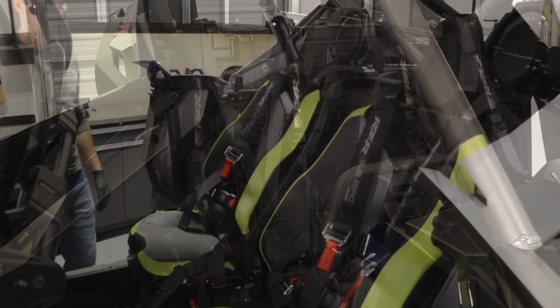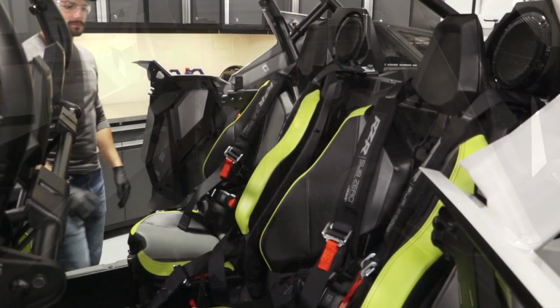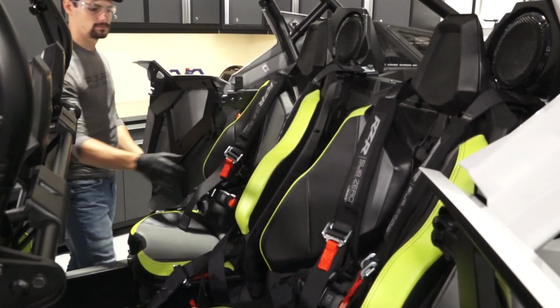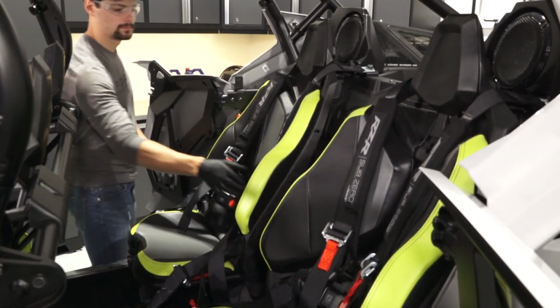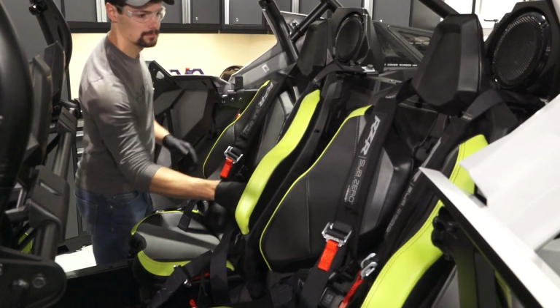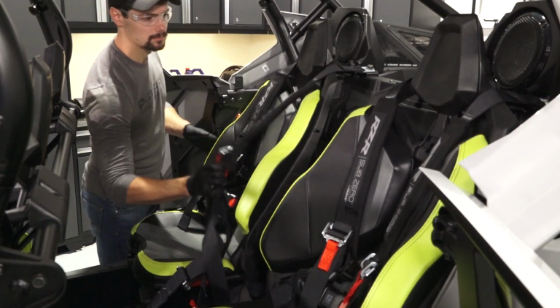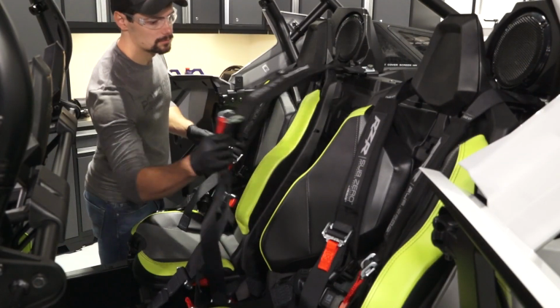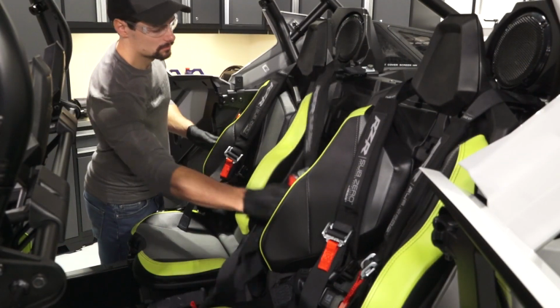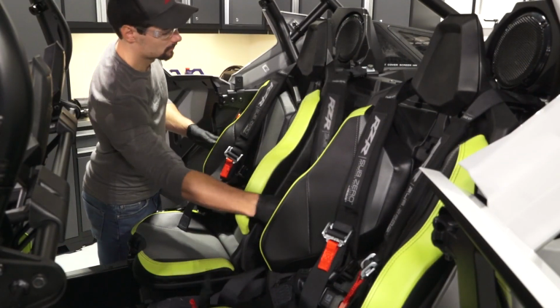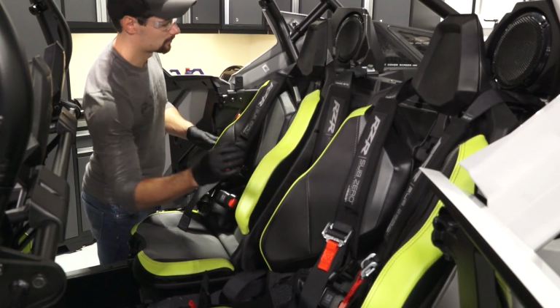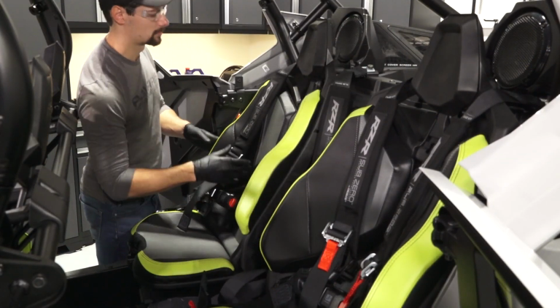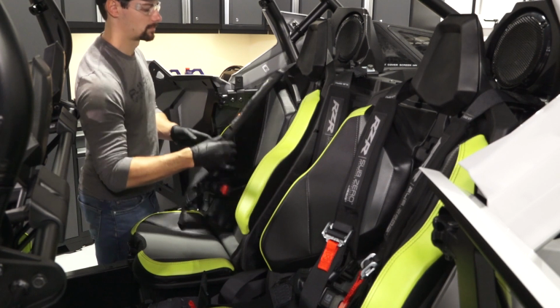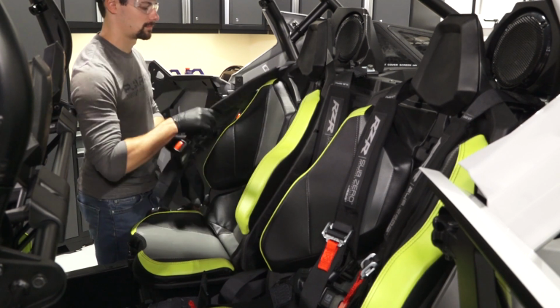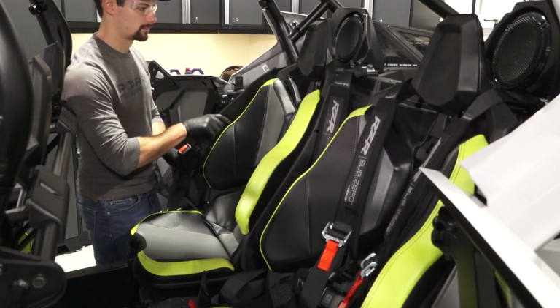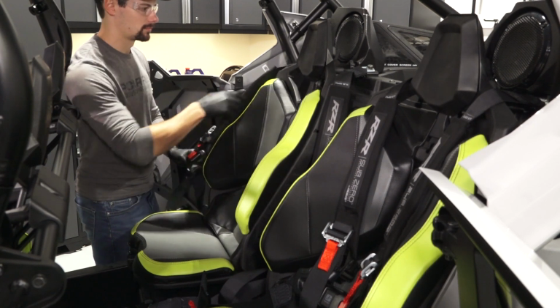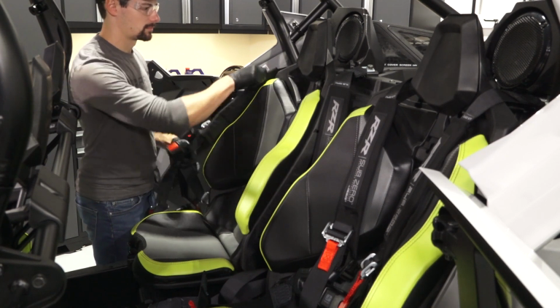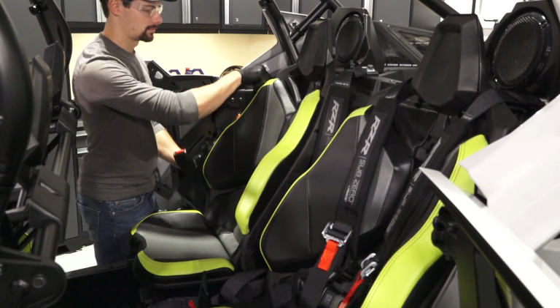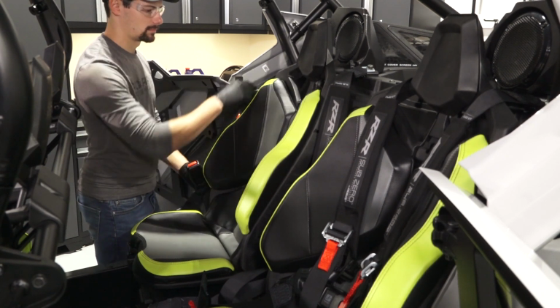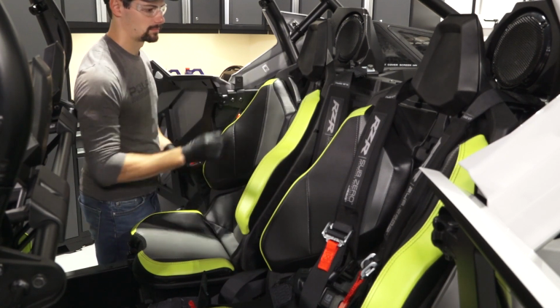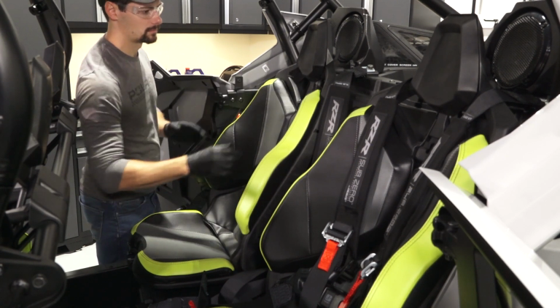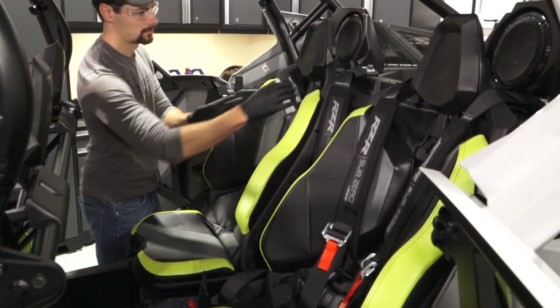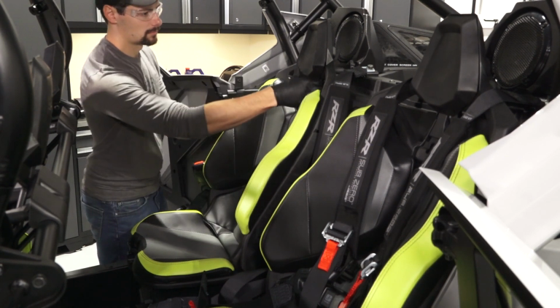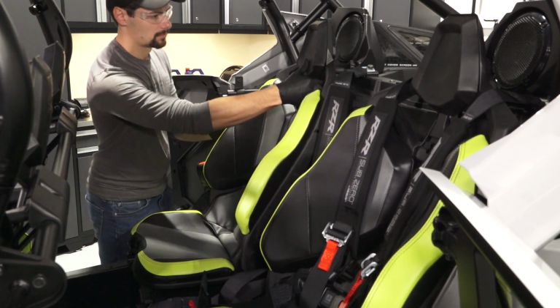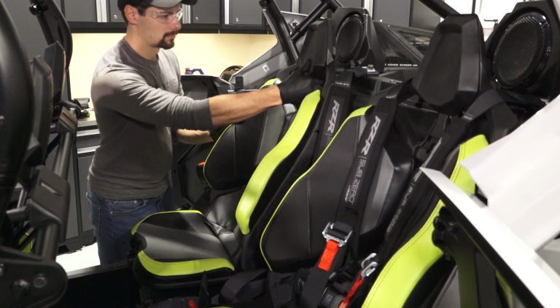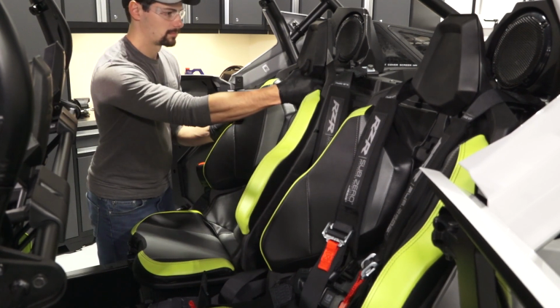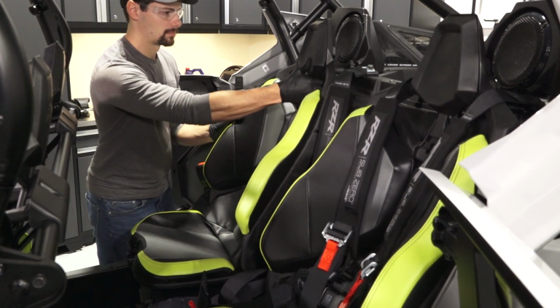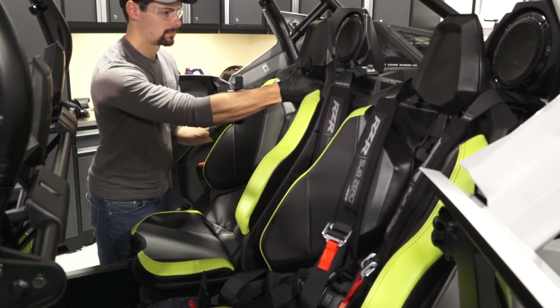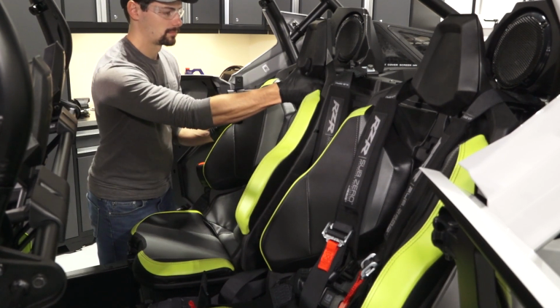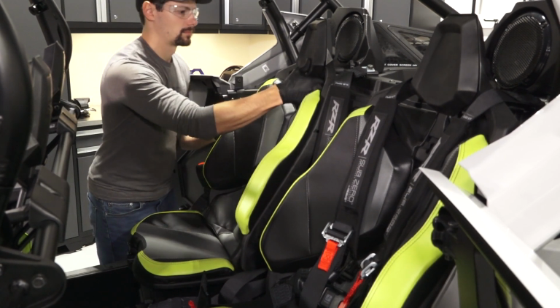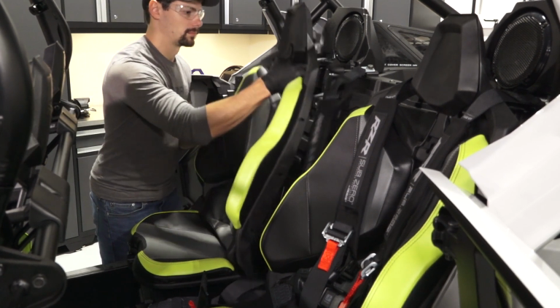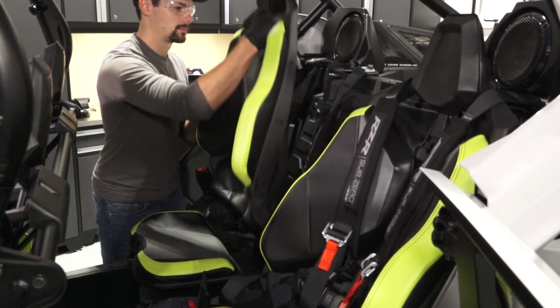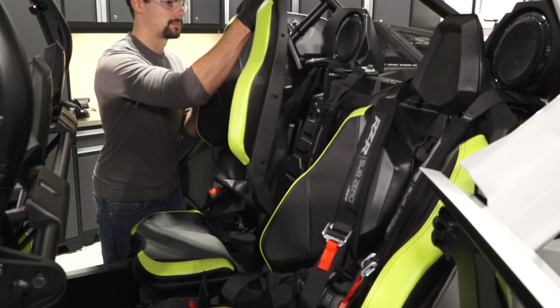On four-seat models, move the harnesses out of the way. Then press on the upper seat latch and lift up to remove the seat backs.